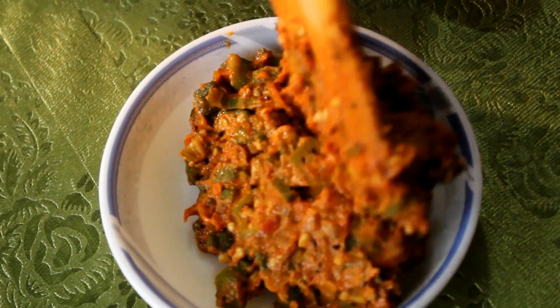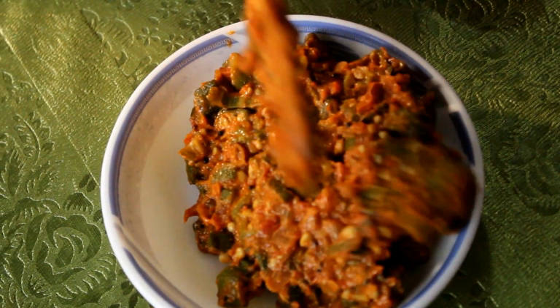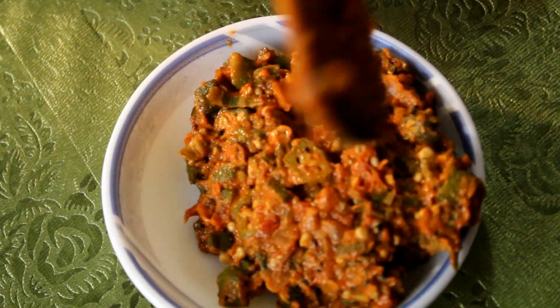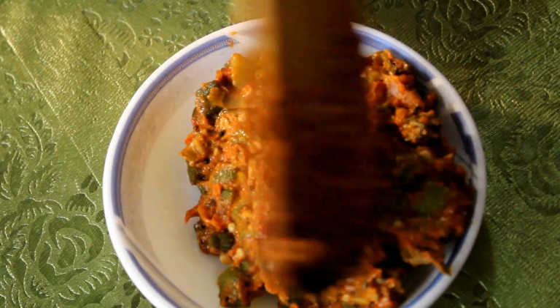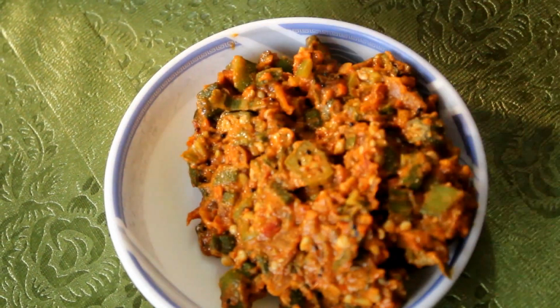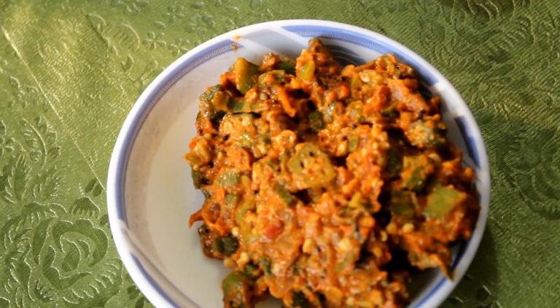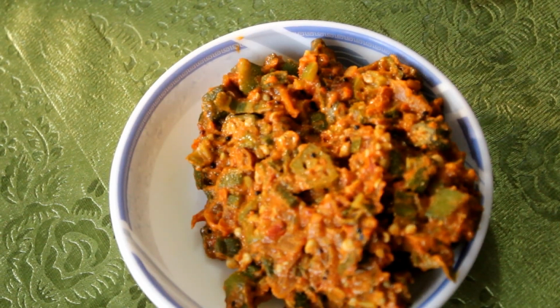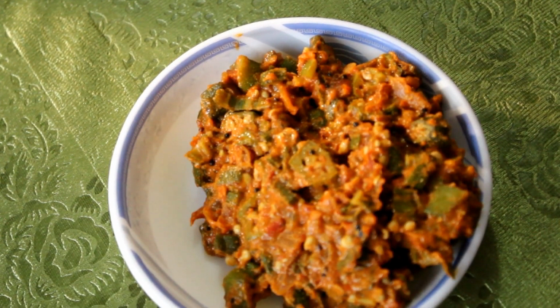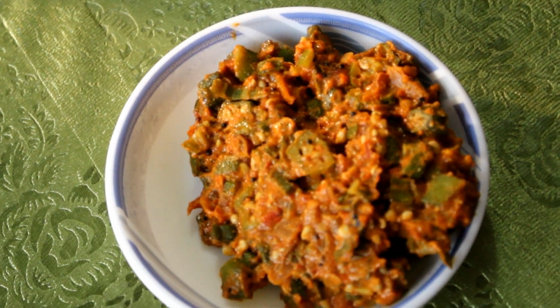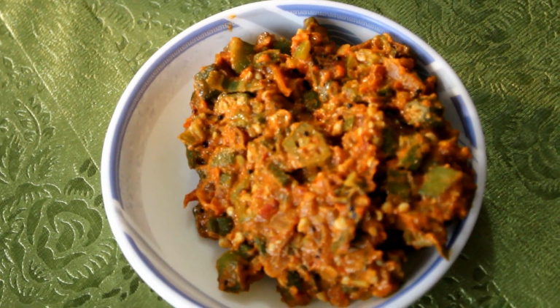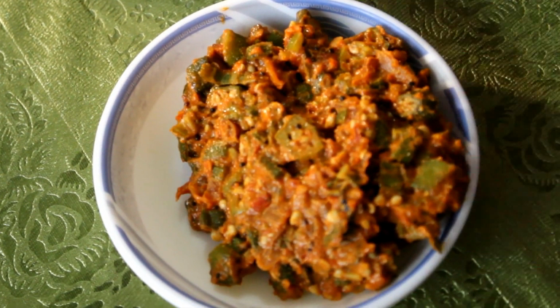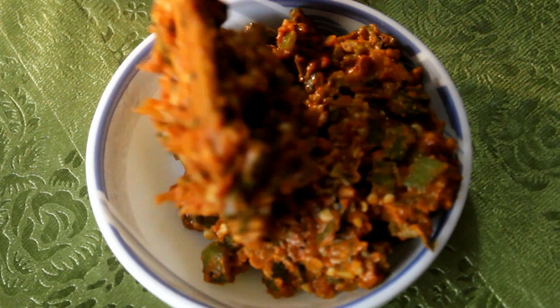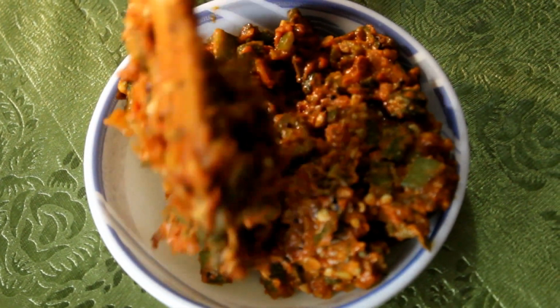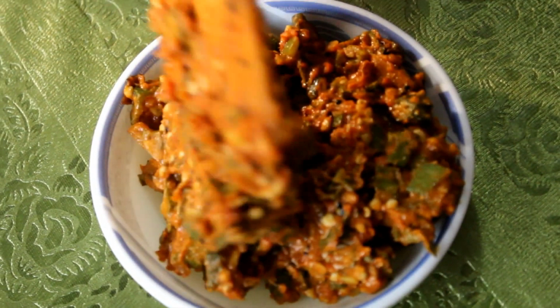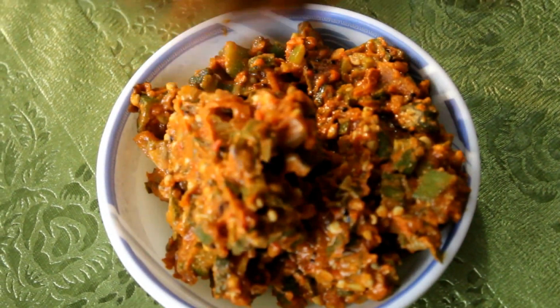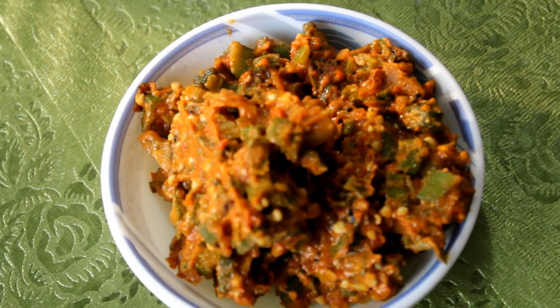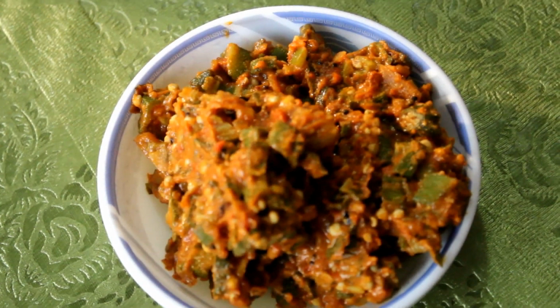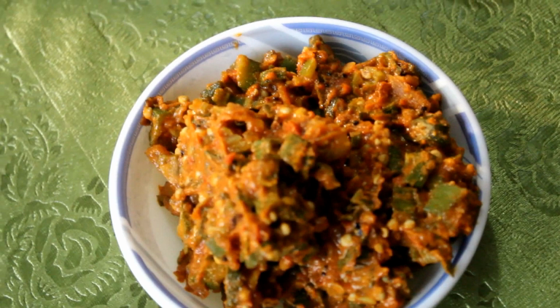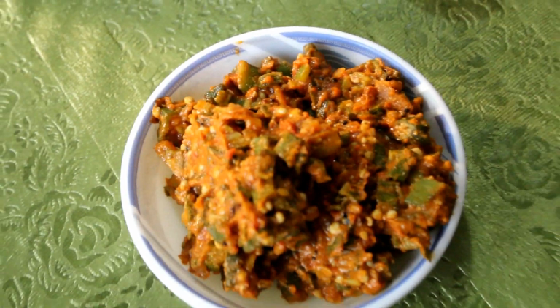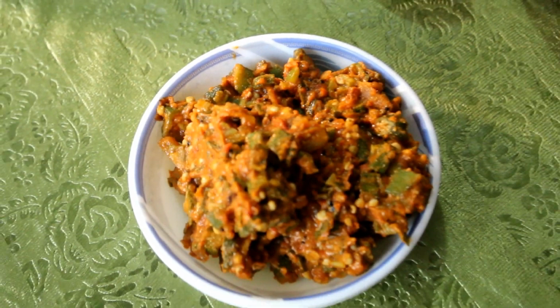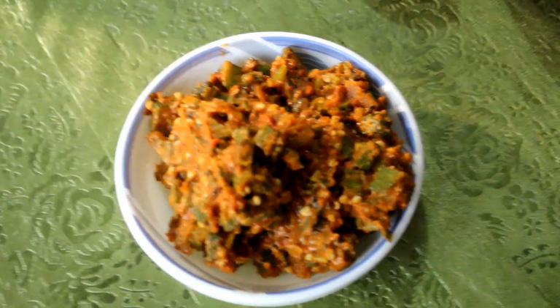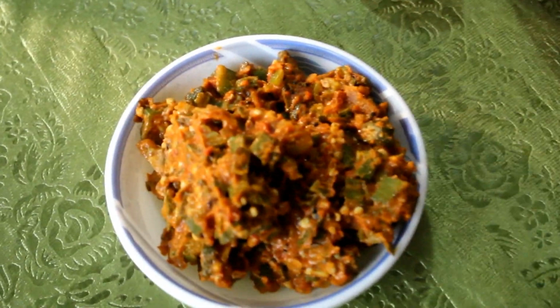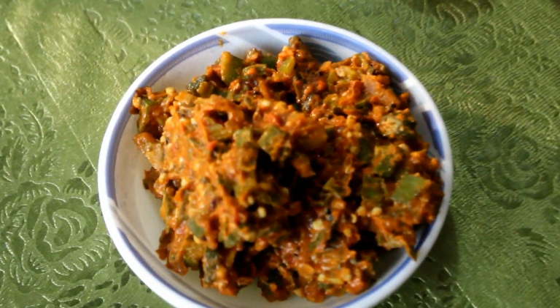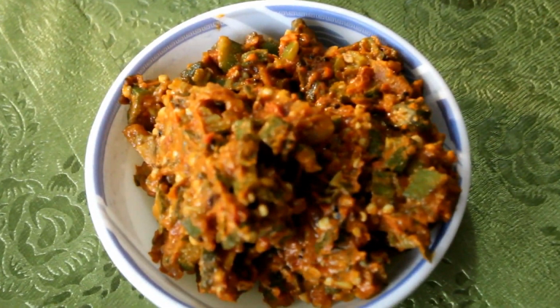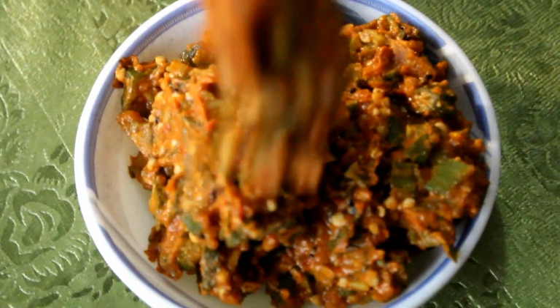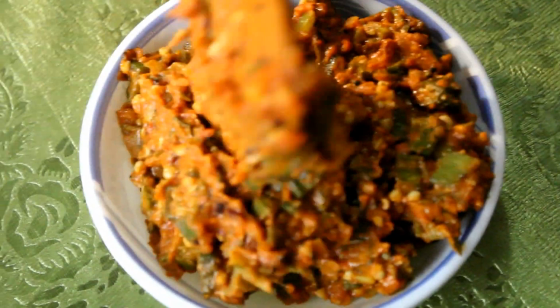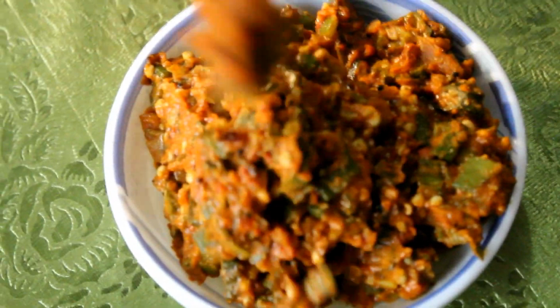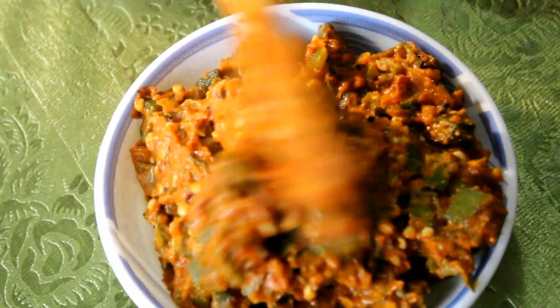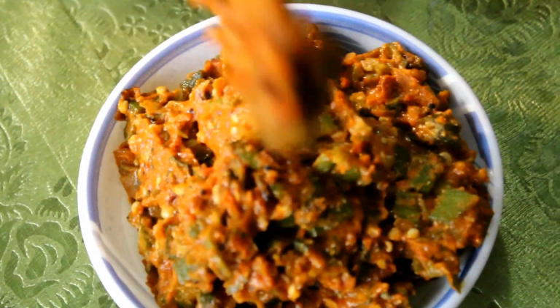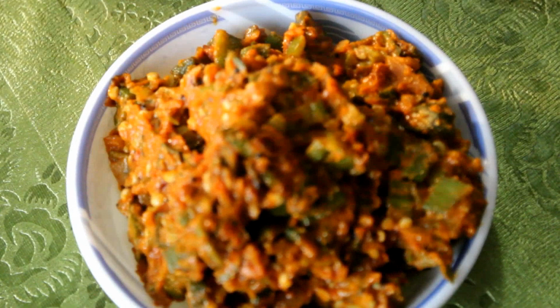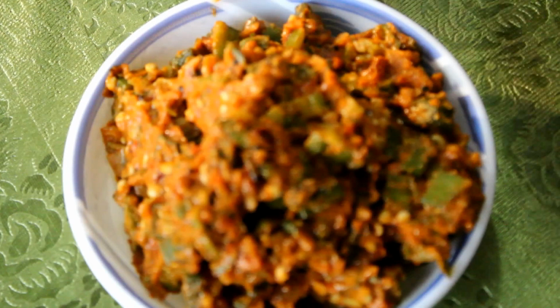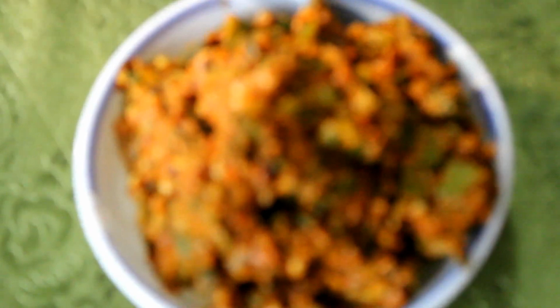Lady's finger is rich in vitamin B and C. It has high content of dietary fiber and low in calories. It tastes good with rice, dosa, chapati or roti.